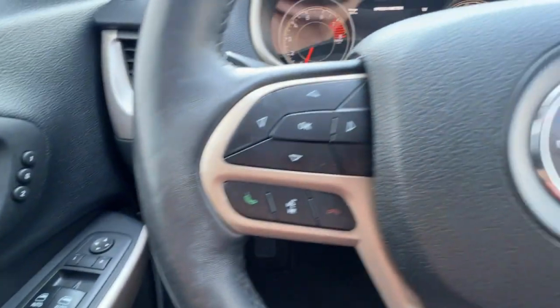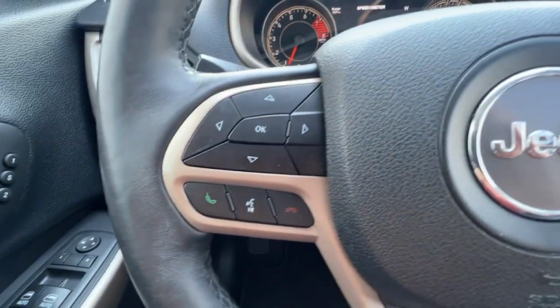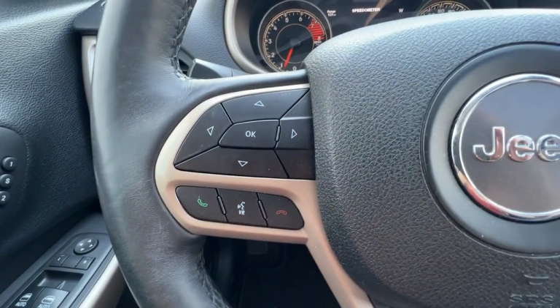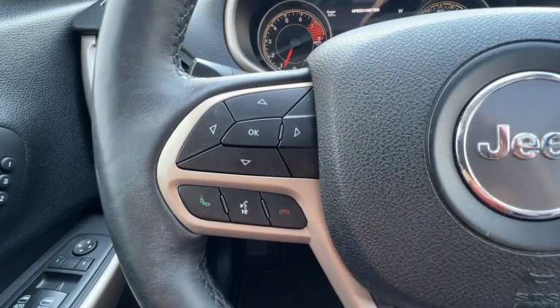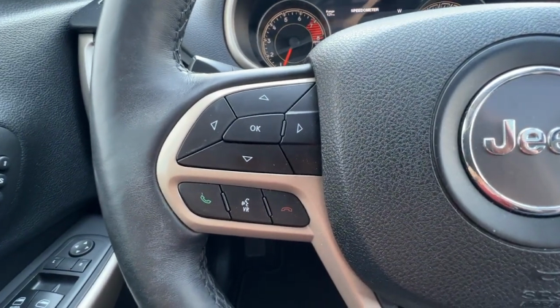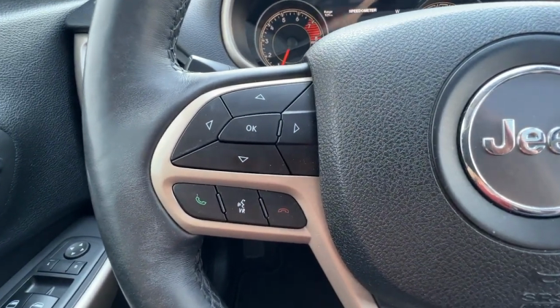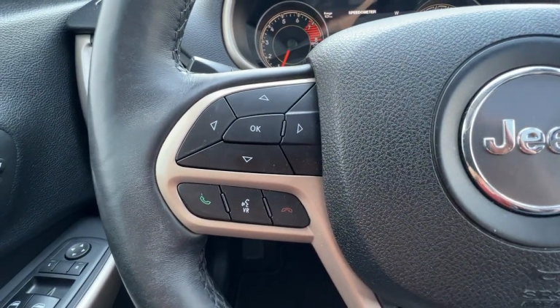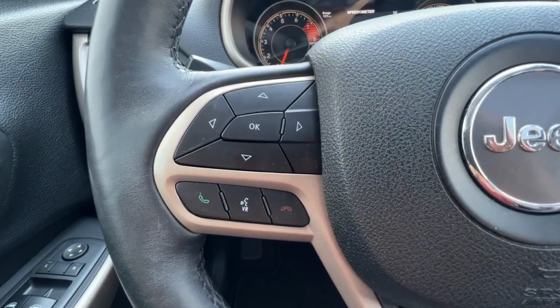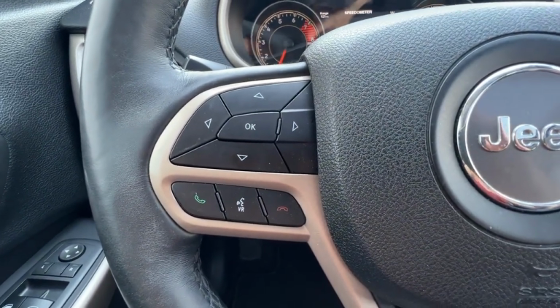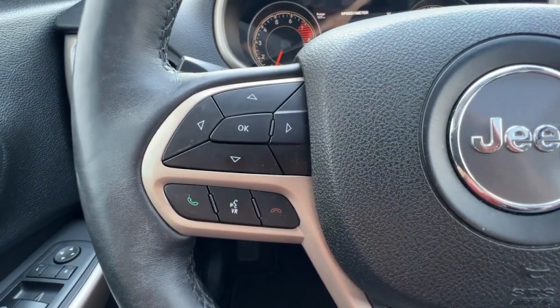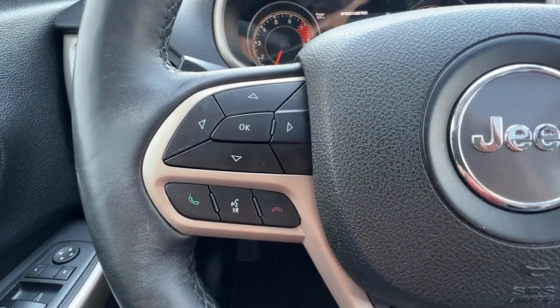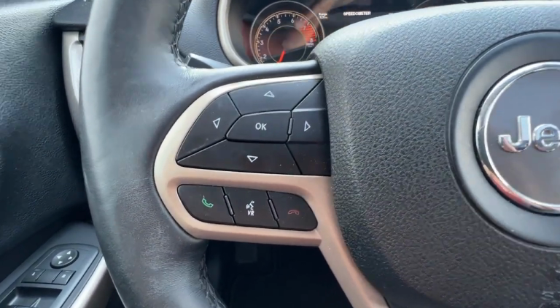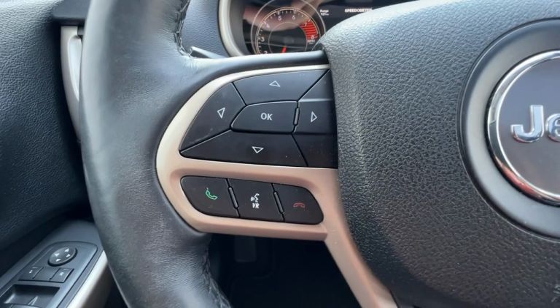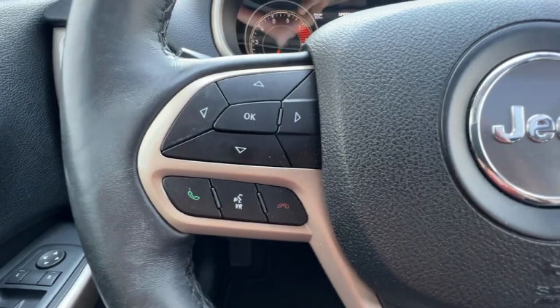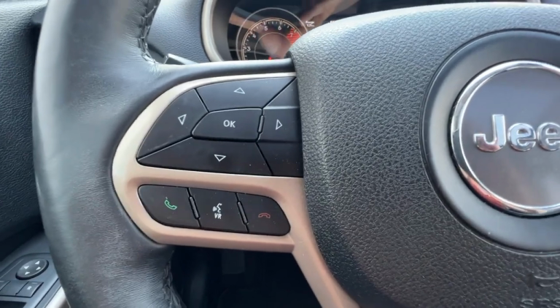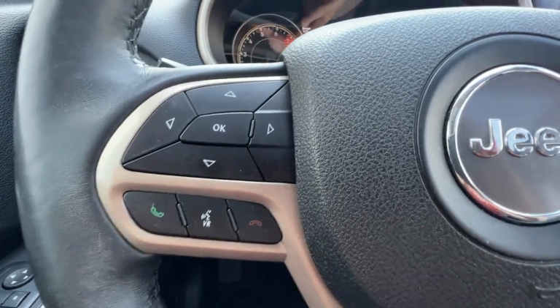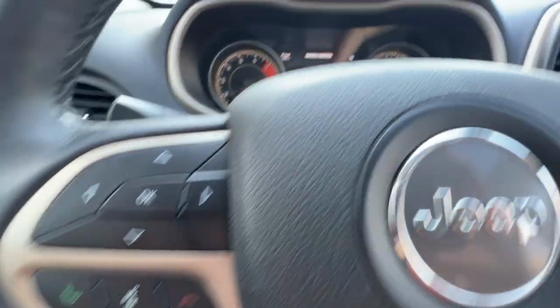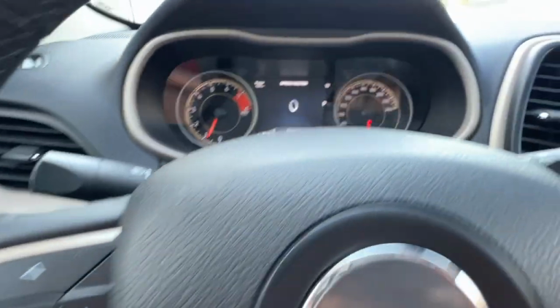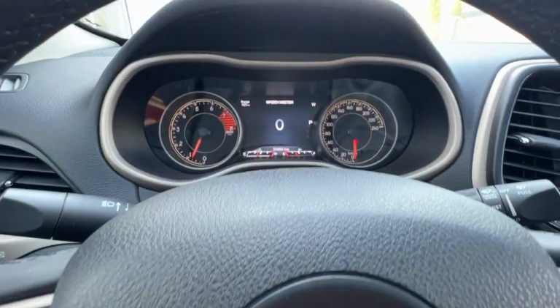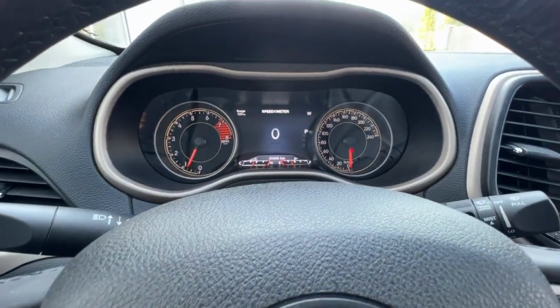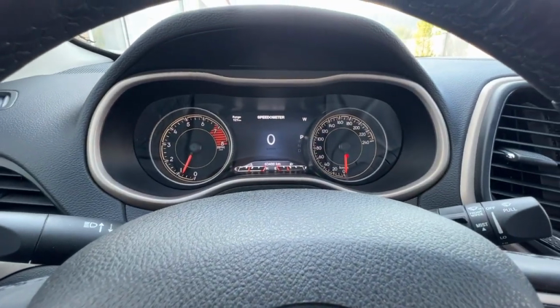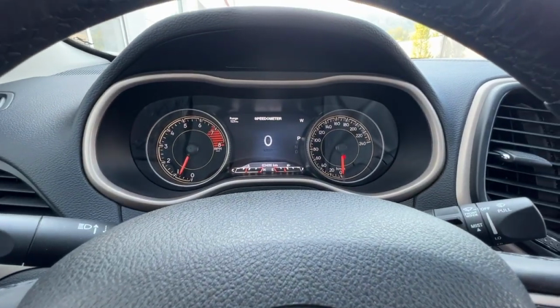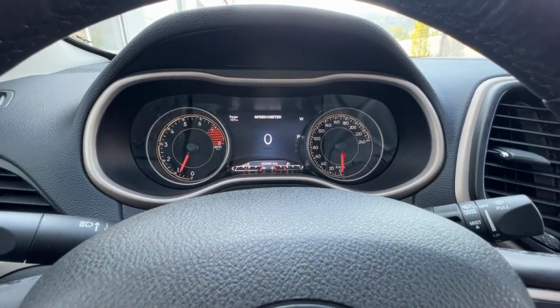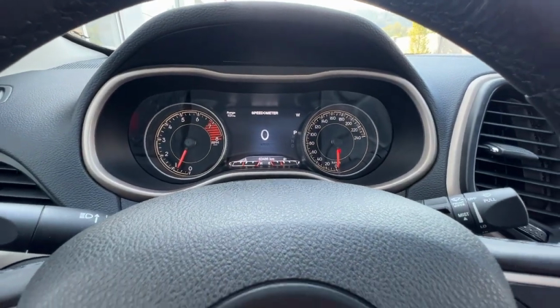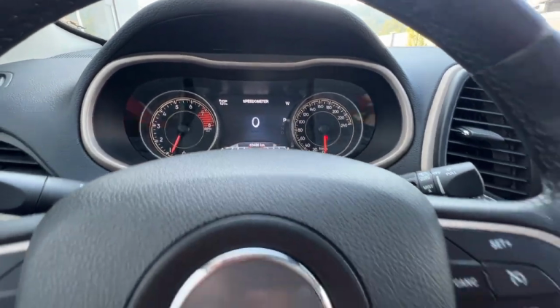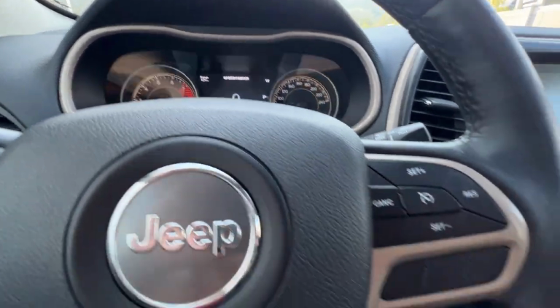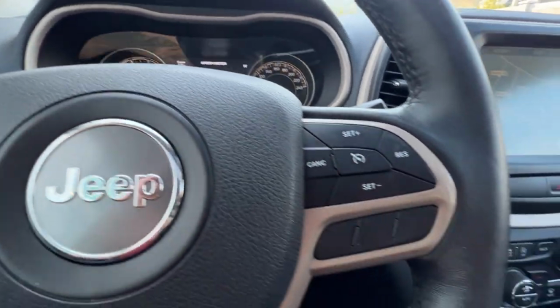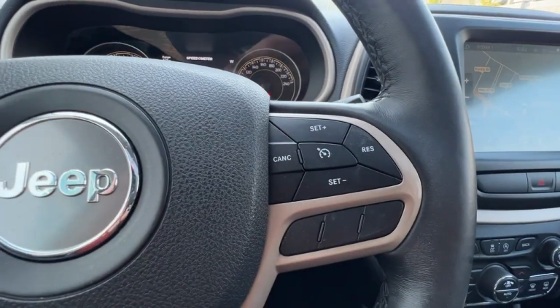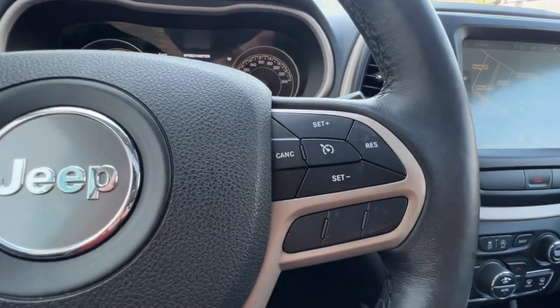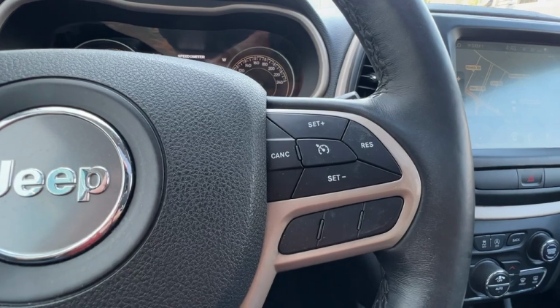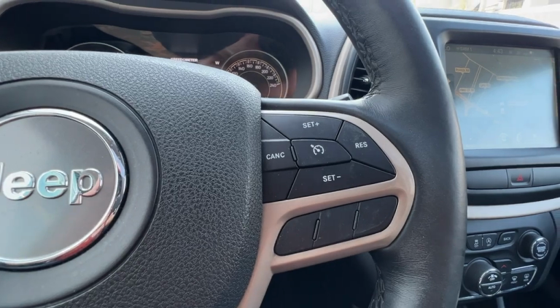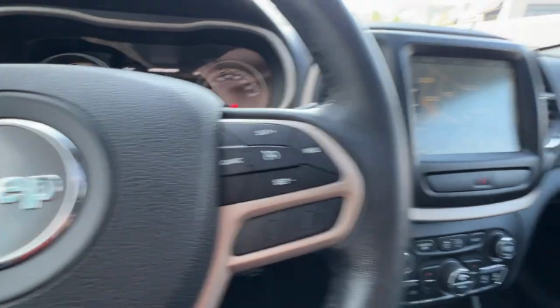On the left-hand side of the steering wheel we've got our hands-free Bluetooth calling and audio controls, and also controls for info you can access up on the dash. Over here is our cruise control.